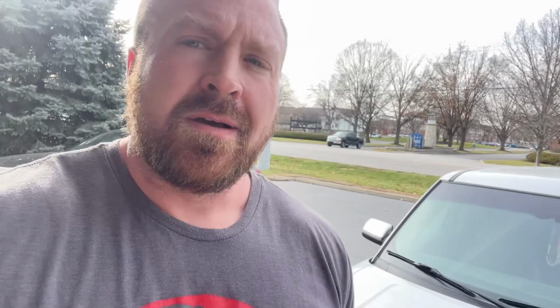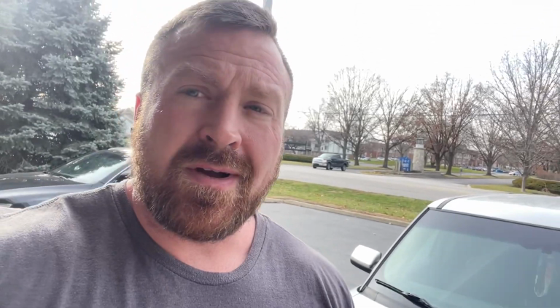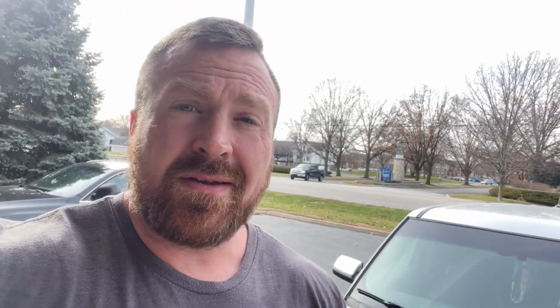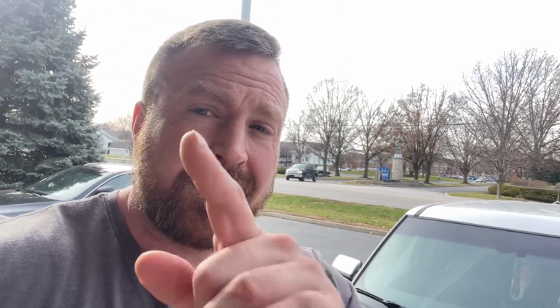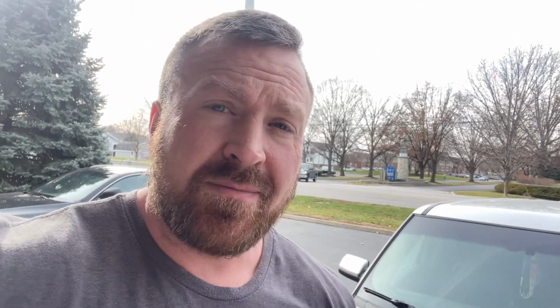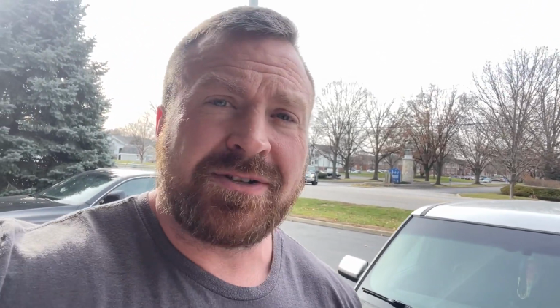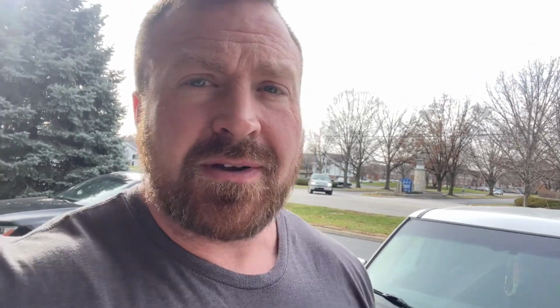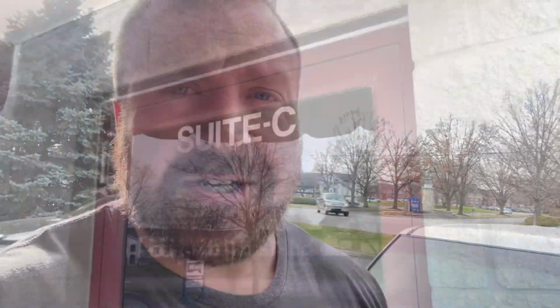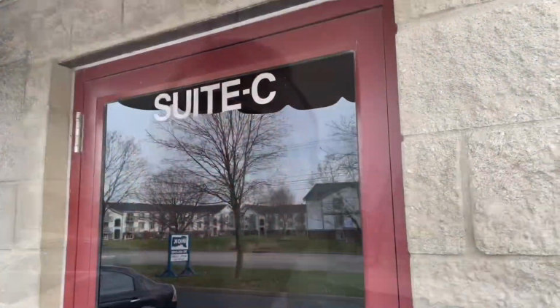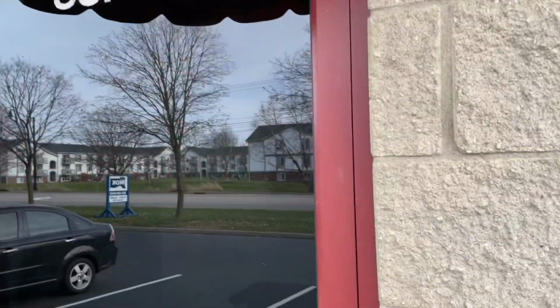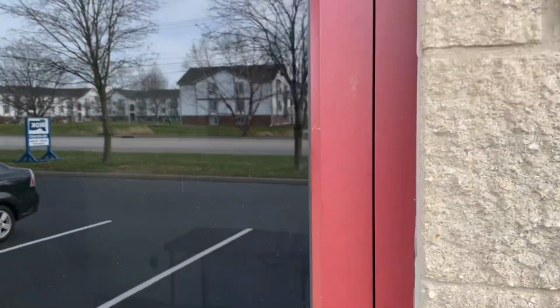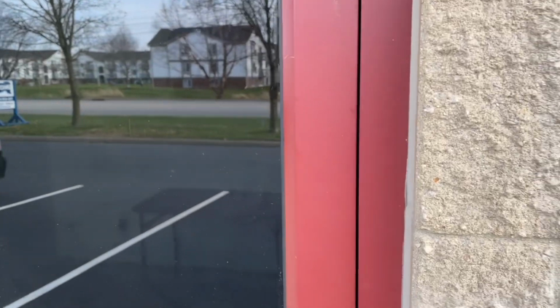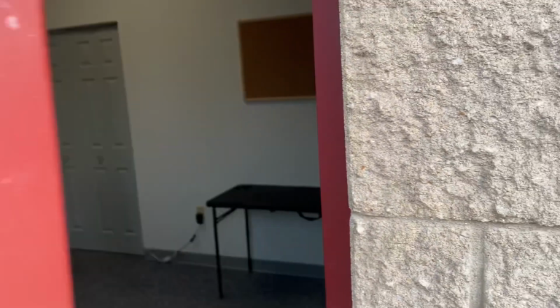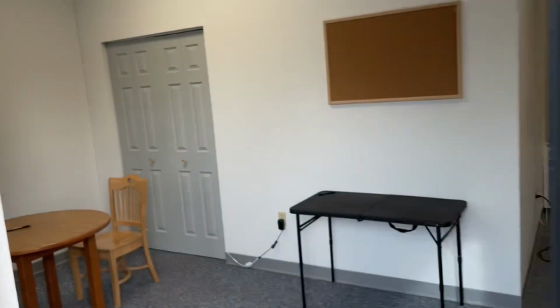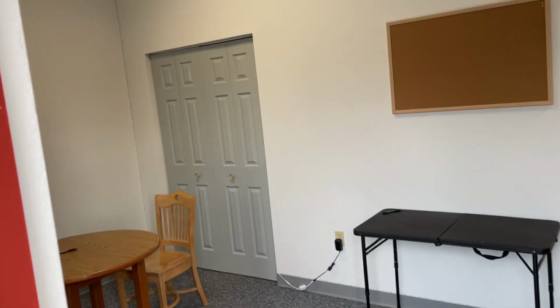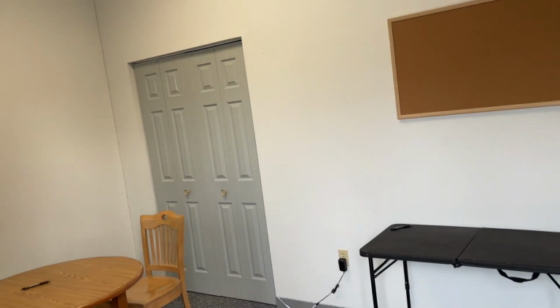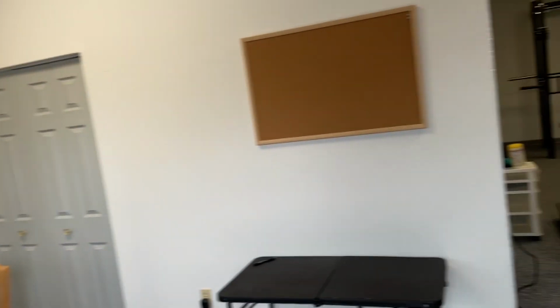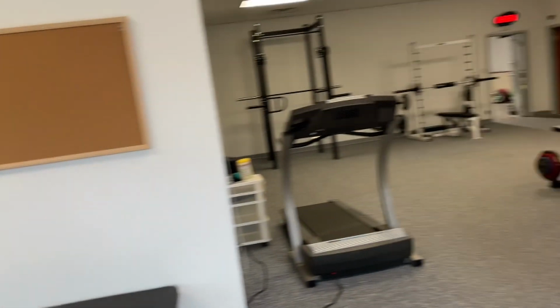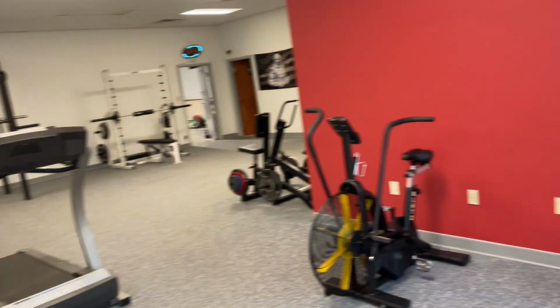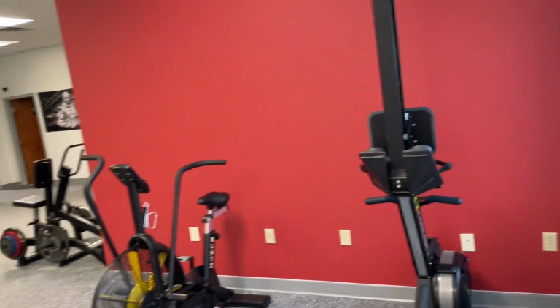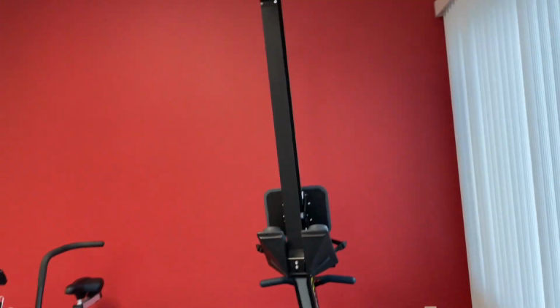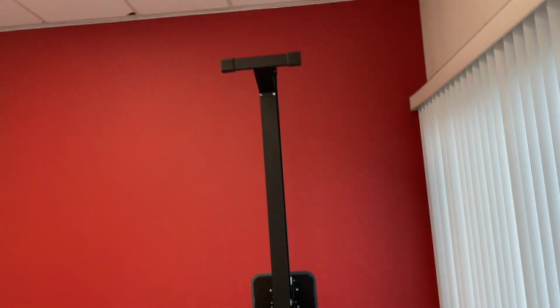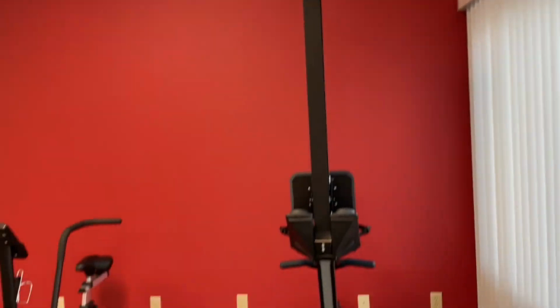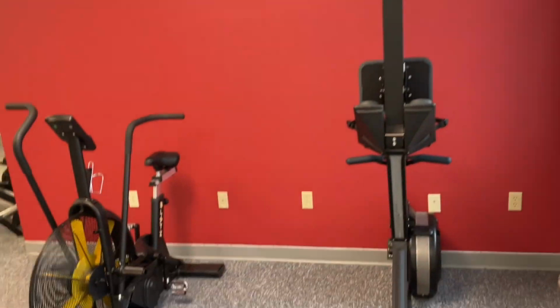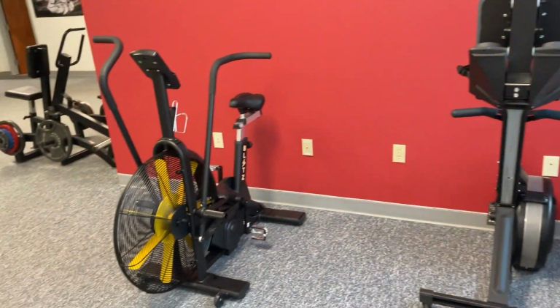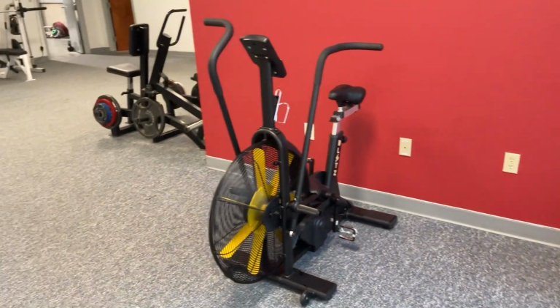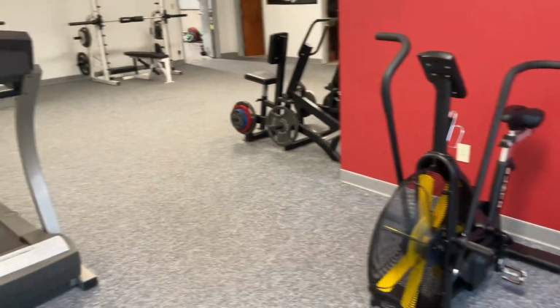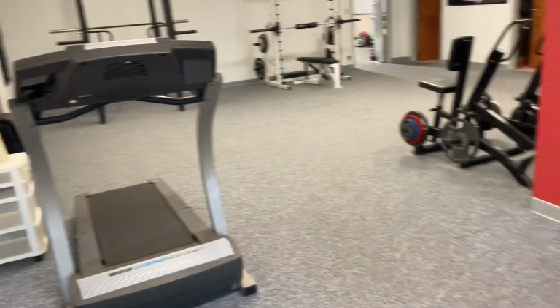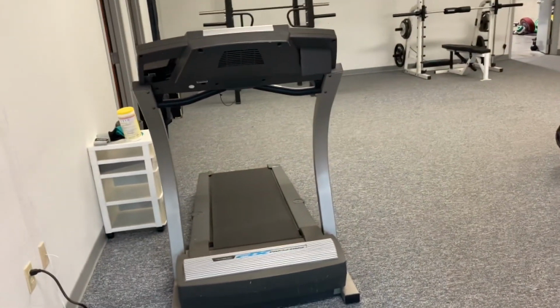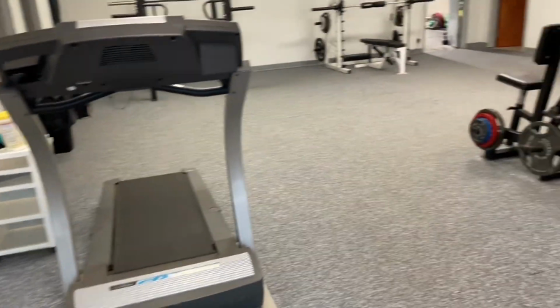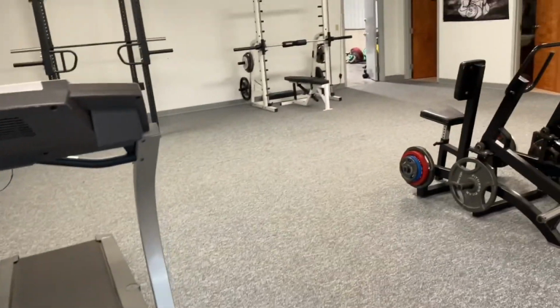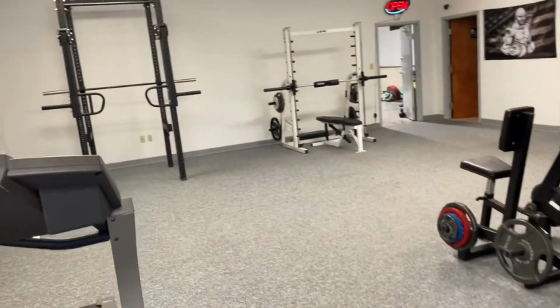All right, in-progress gym tour coming at you. Little rower, blitz bike, treadmill, and over here...